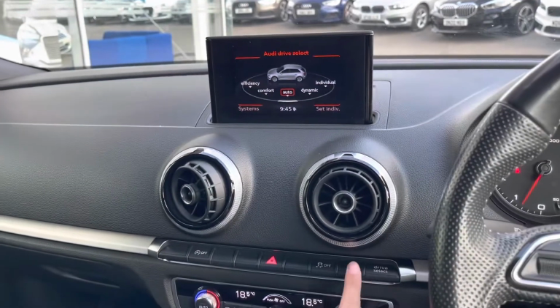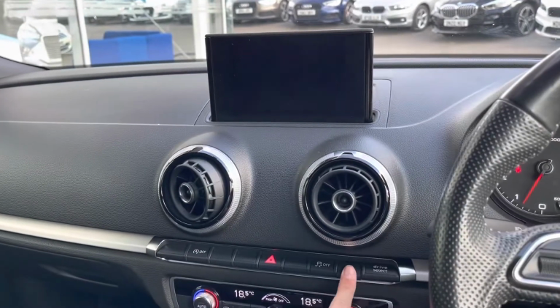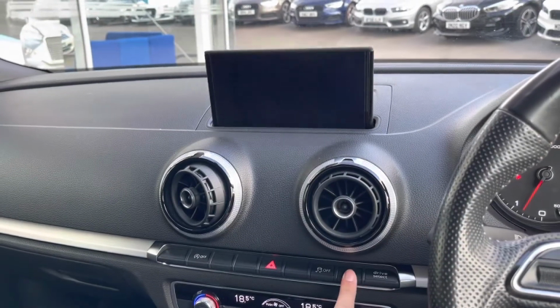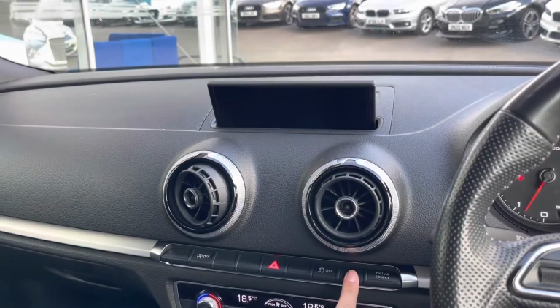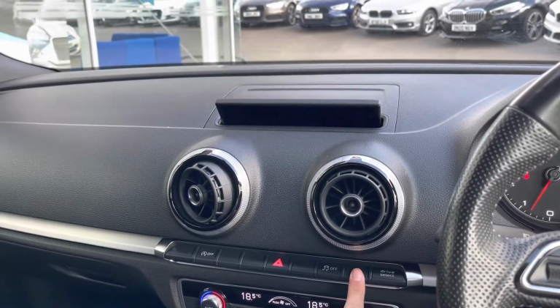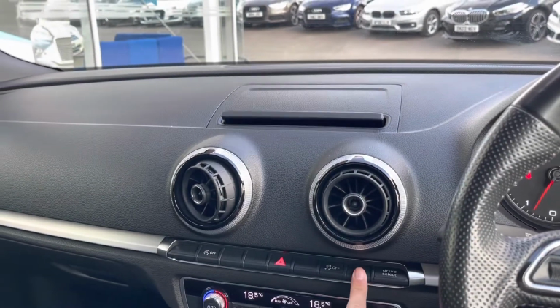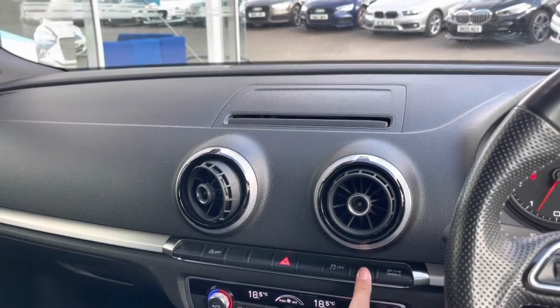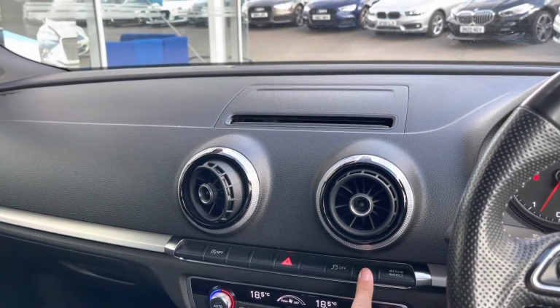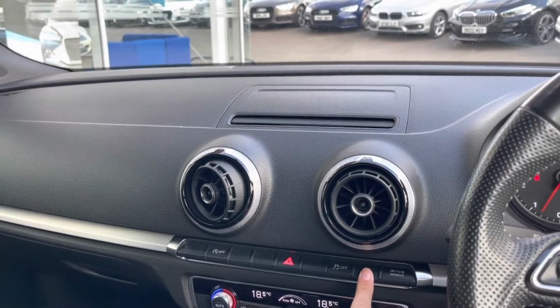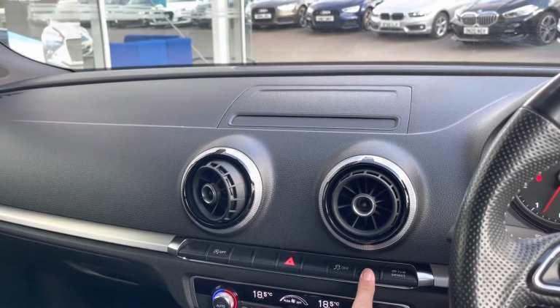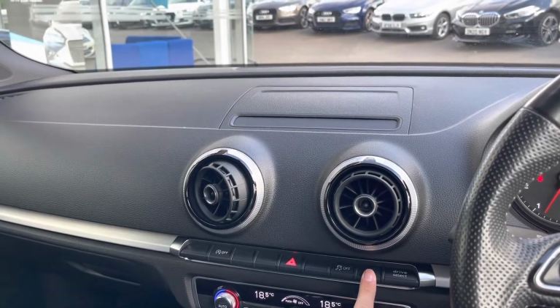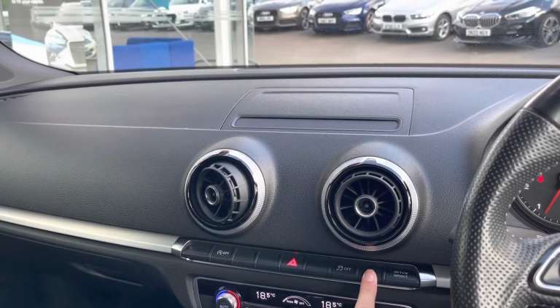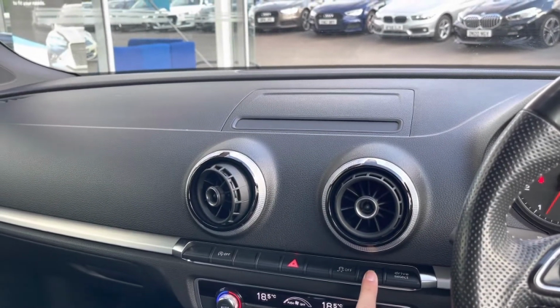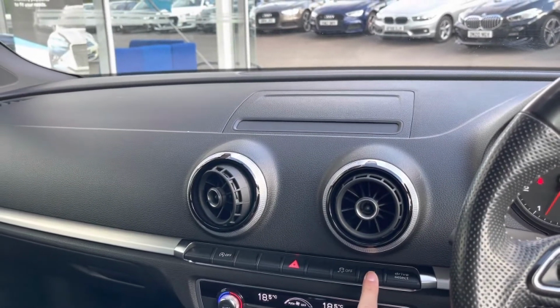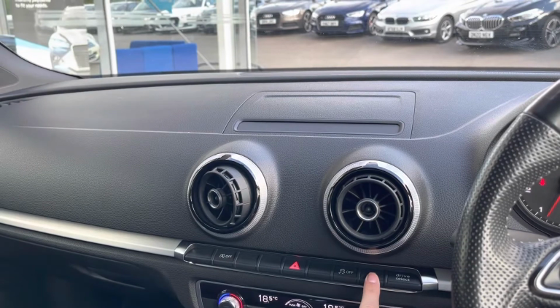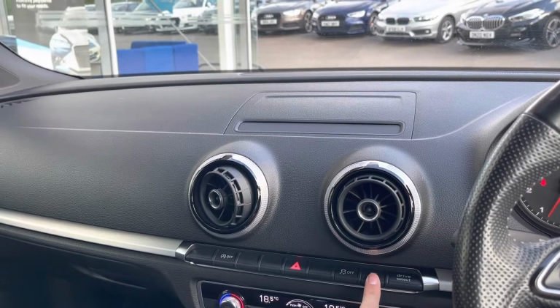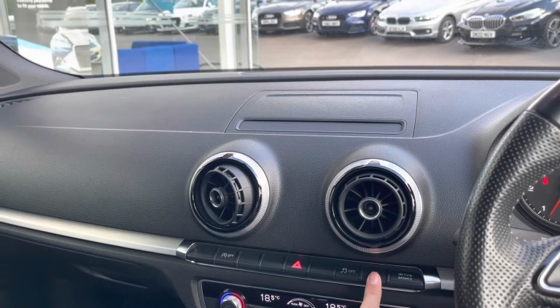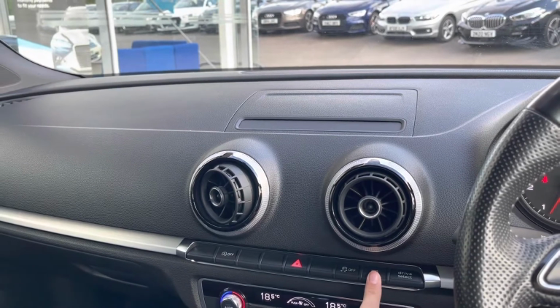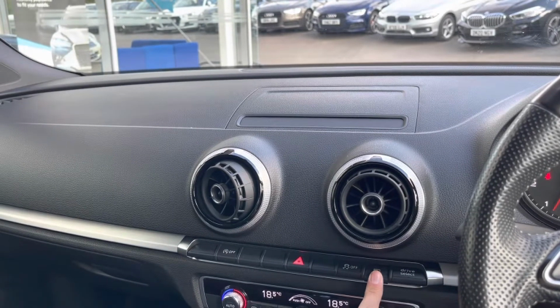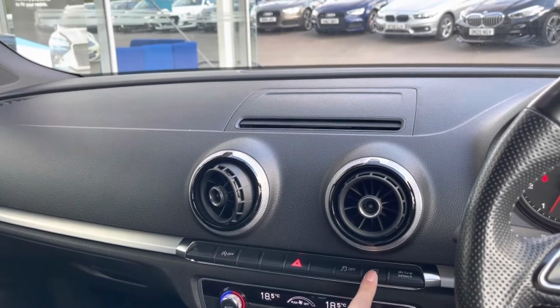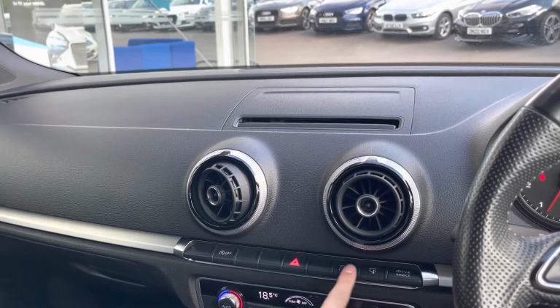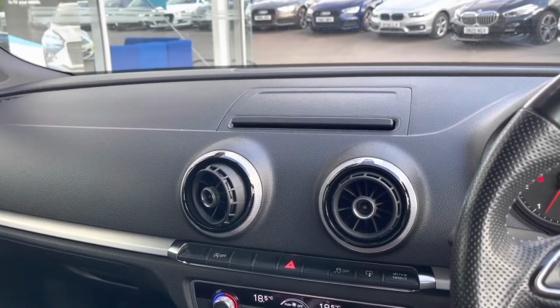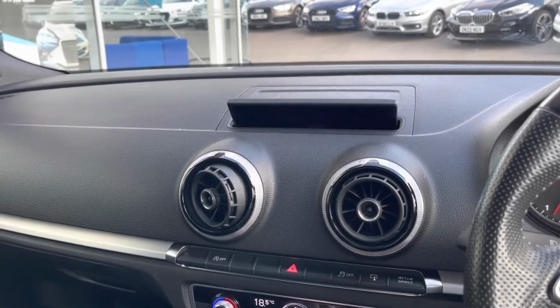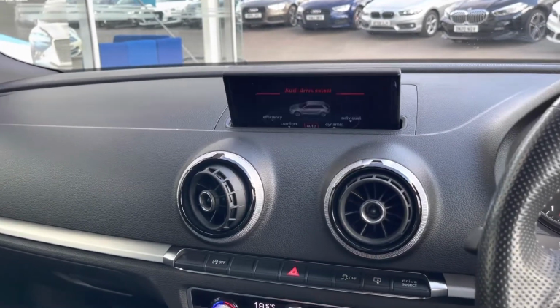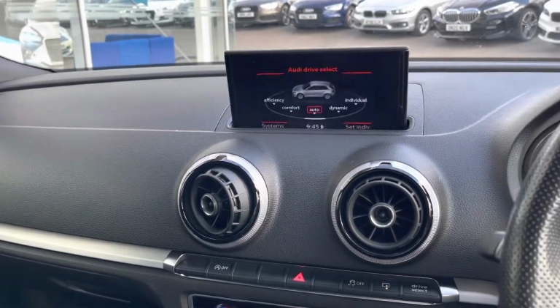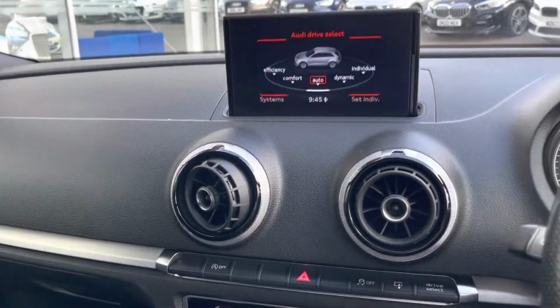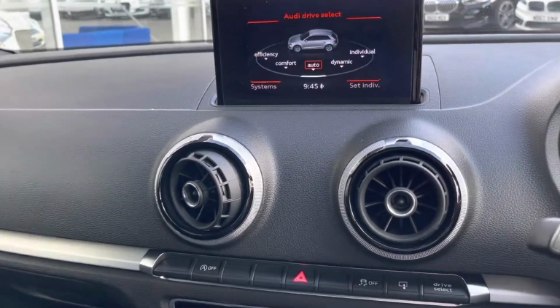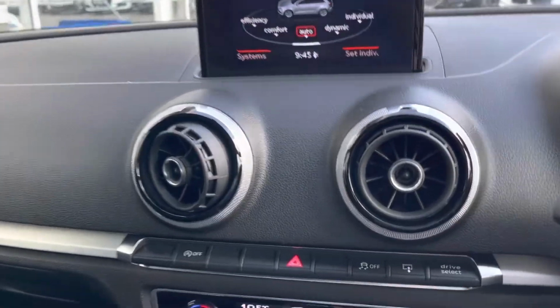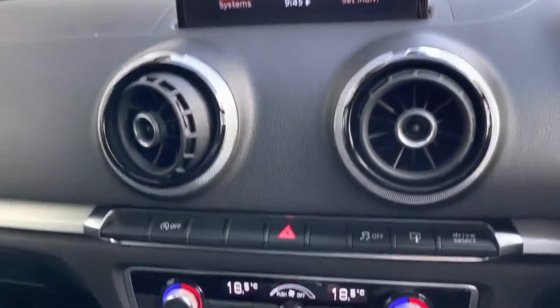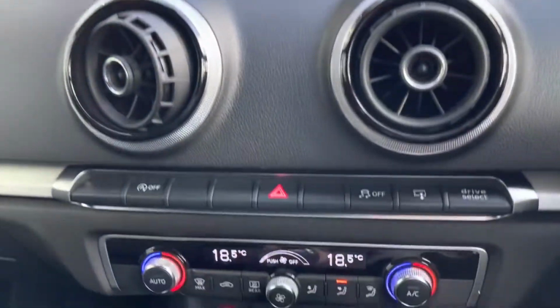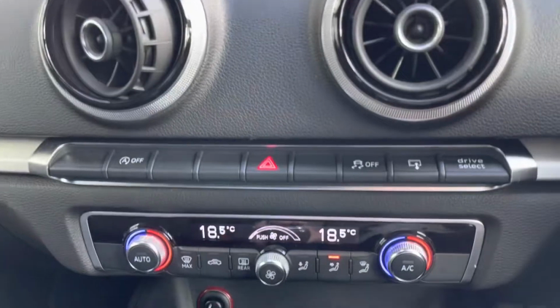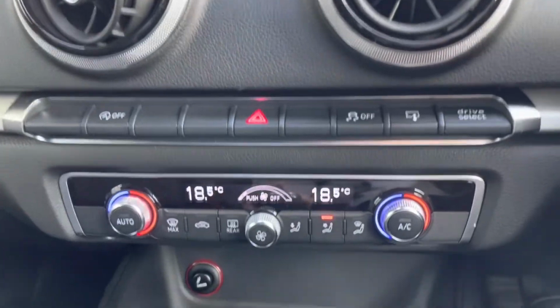You can also make your display disappear — so perhaps if you're driving at night and it's a bit too bright, you can make the display disappear into your dashboard; however, your music will still continue to play.